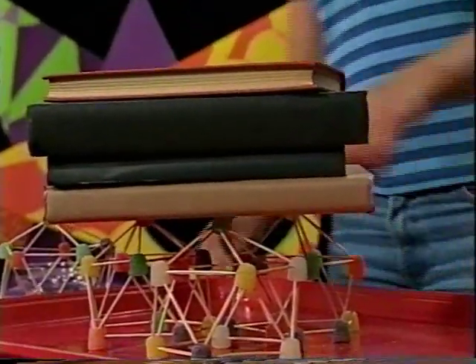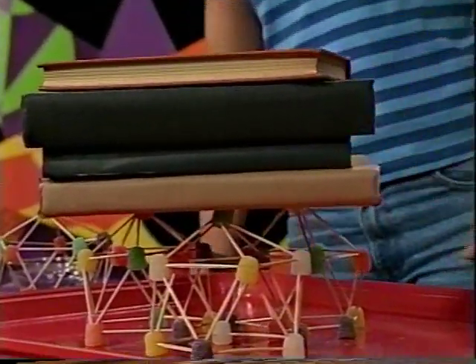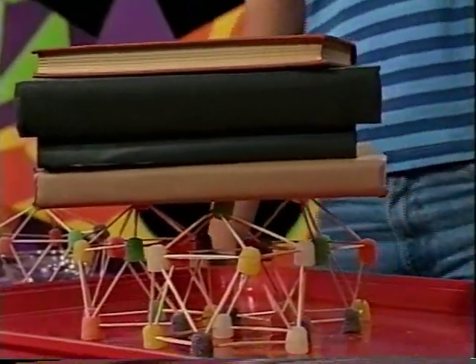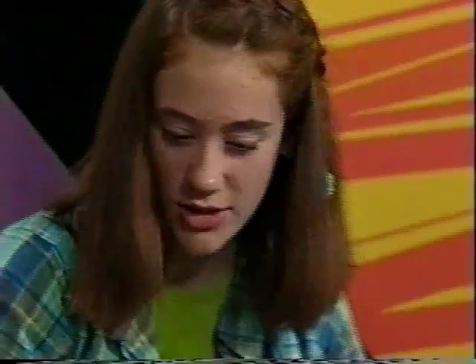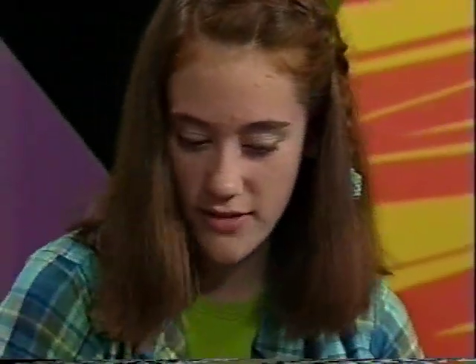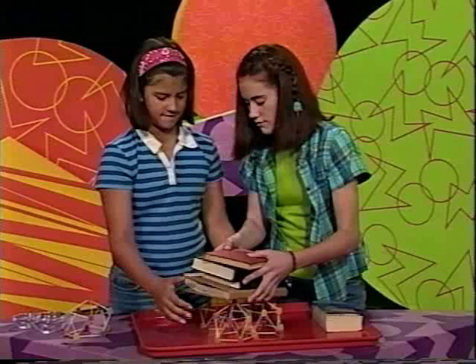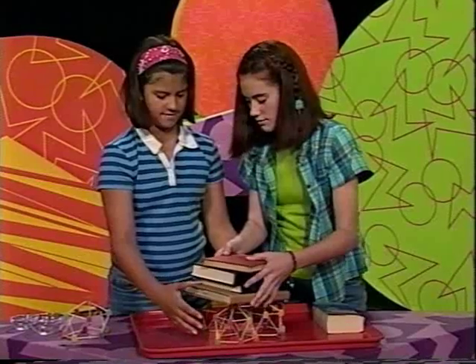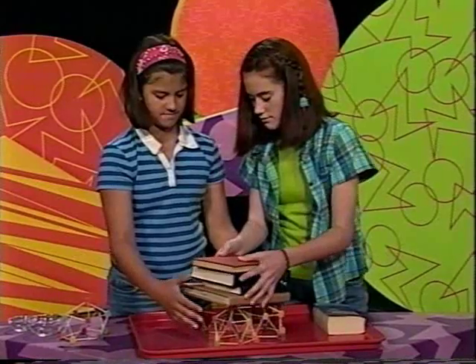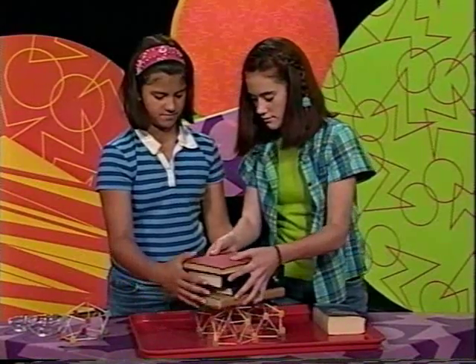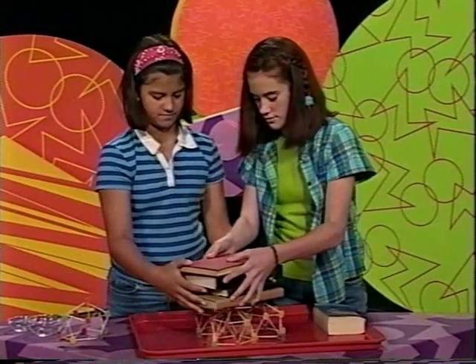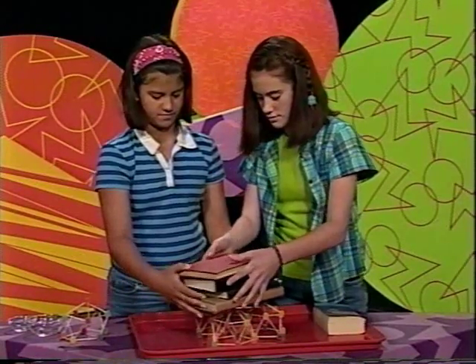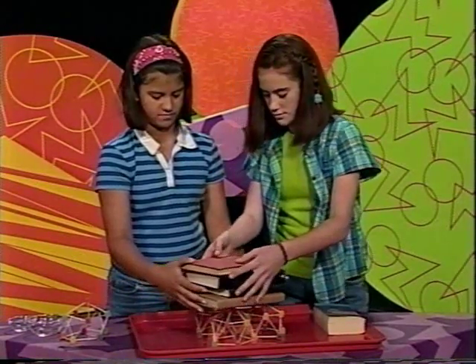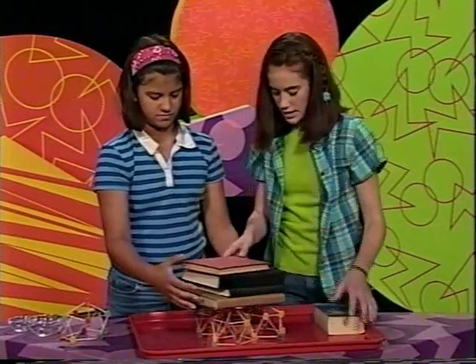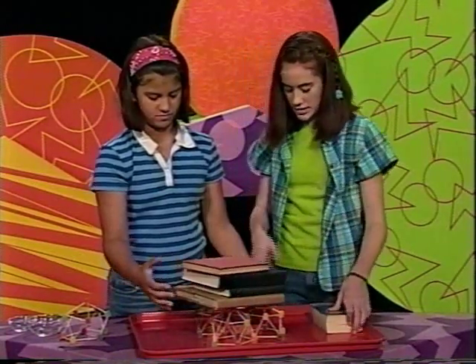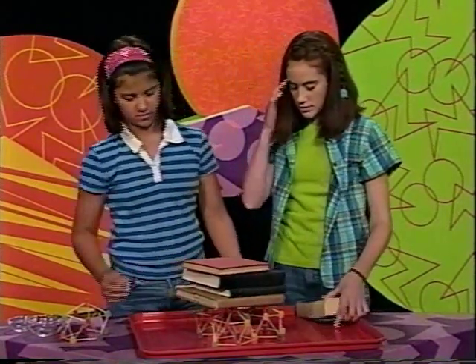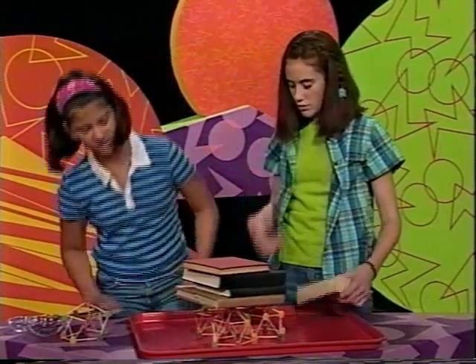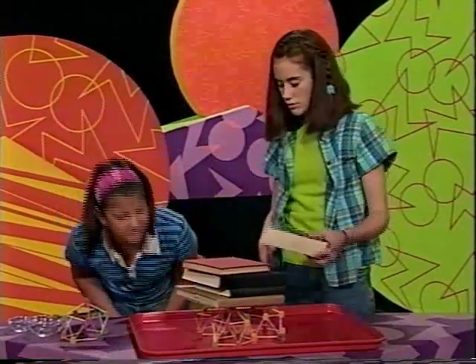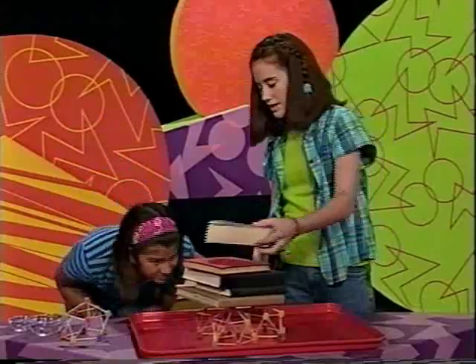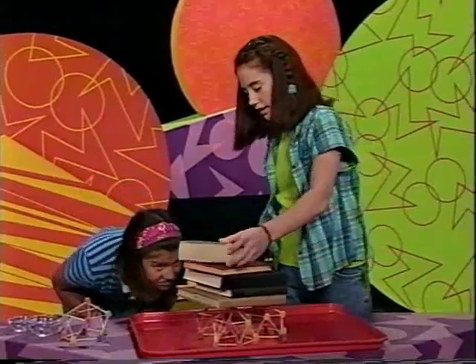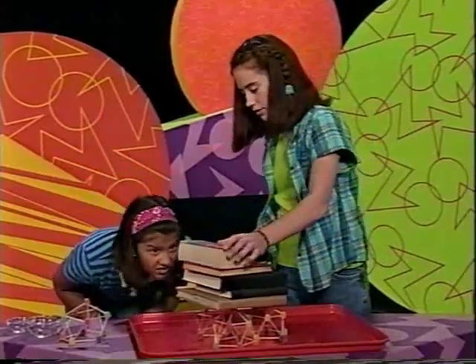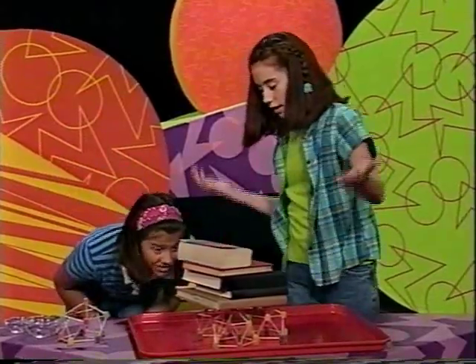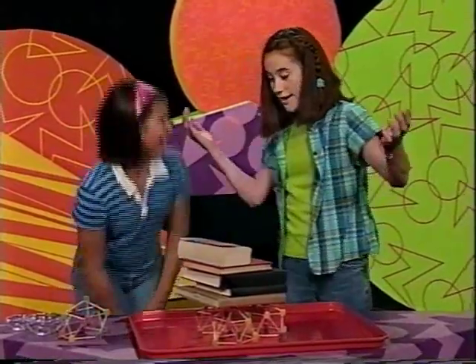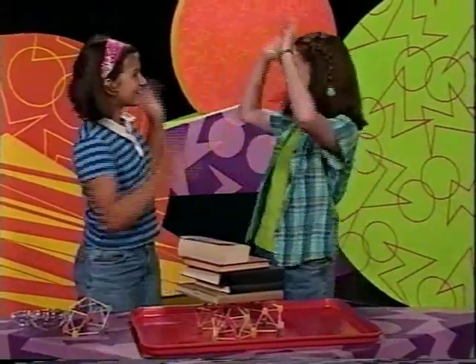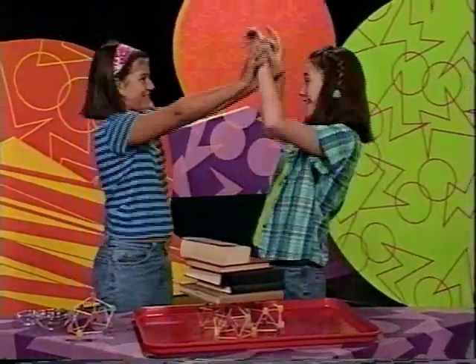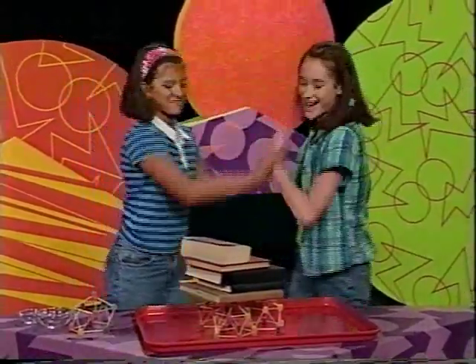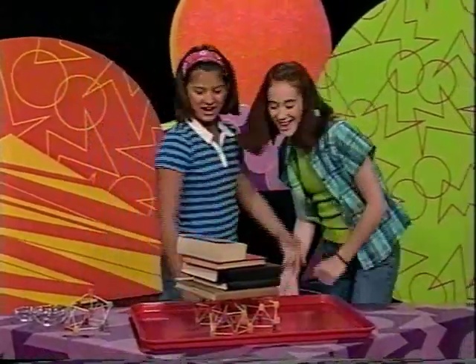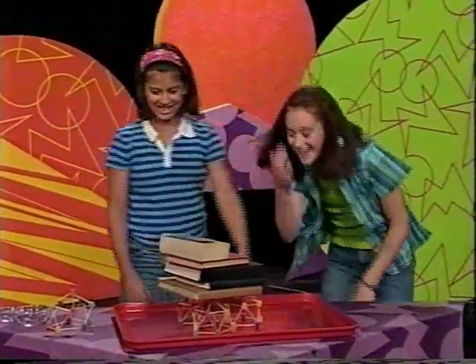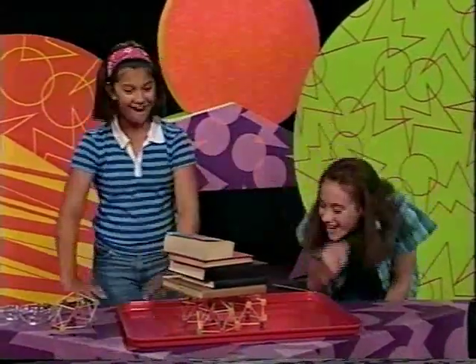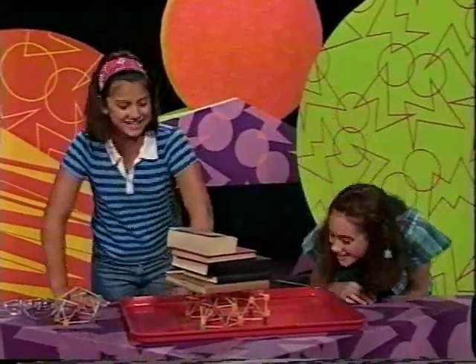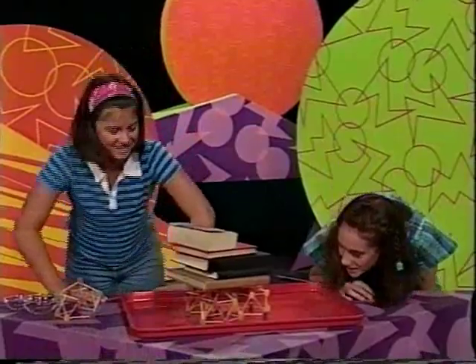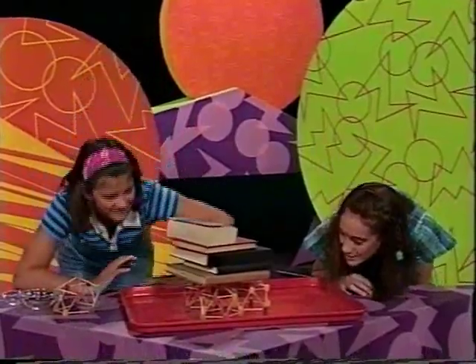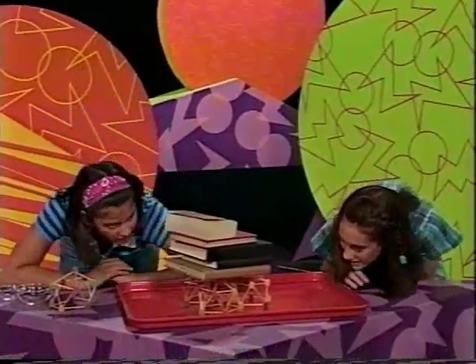We have four books so far. Do you want to try a fifth? It works — it's just a little tilted. Five books on gumdrops and toothpicks. That's awesome!